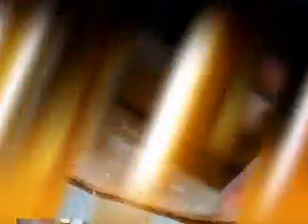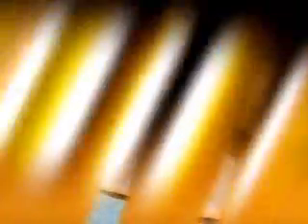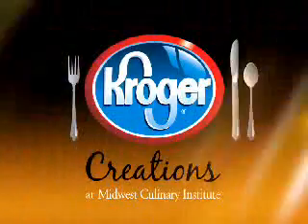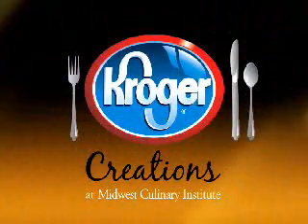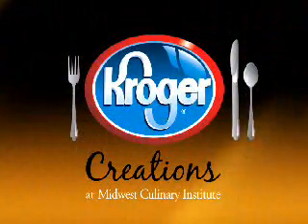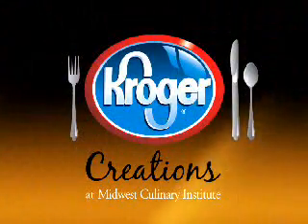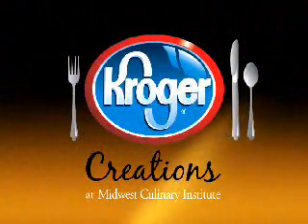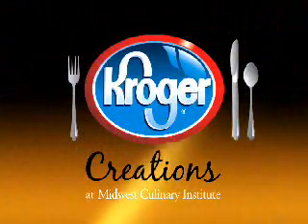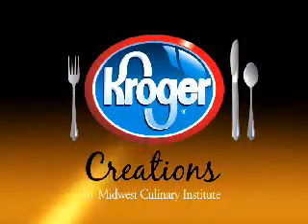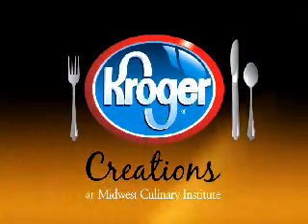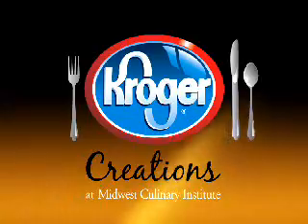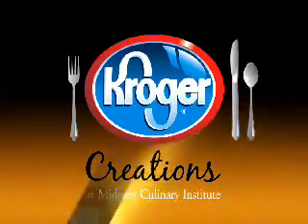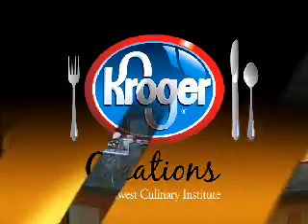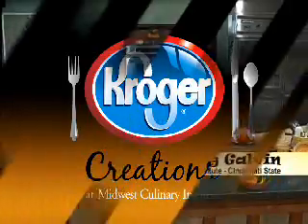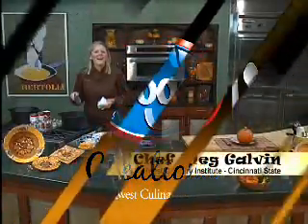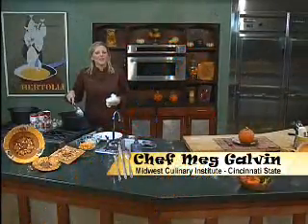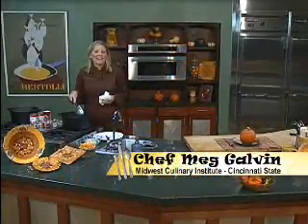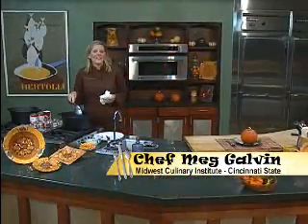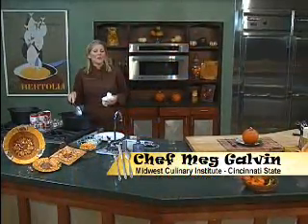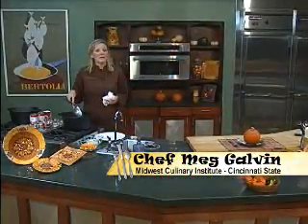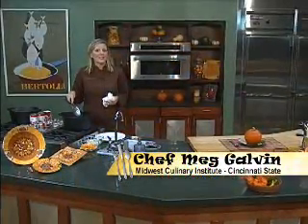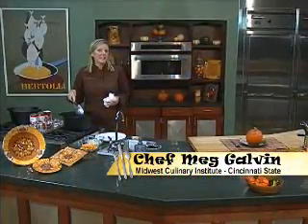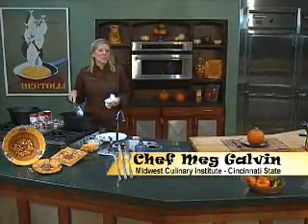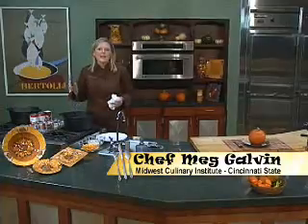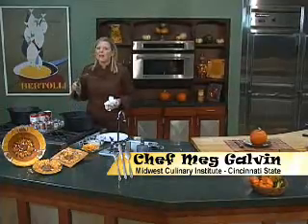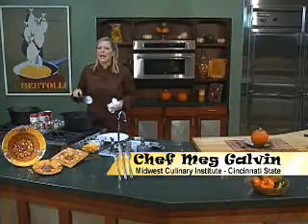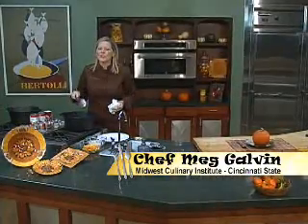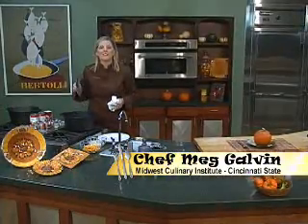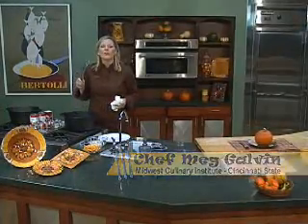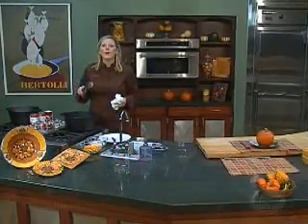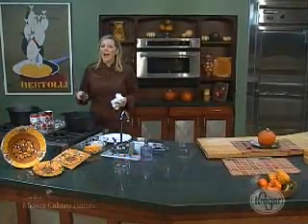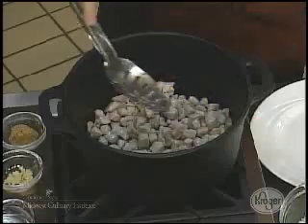Kroger Creations, brought to you by Kroger and the Midwest Culinary Institute at Cincinnati State. Hi, I'm Chef Meg Galvin, and welcome to the Midwest Culinary Institute. It's all about soup, and it's called Pork Pot Chili.